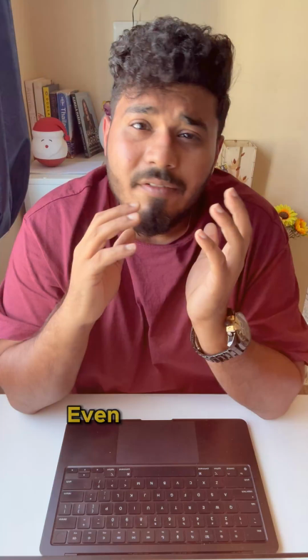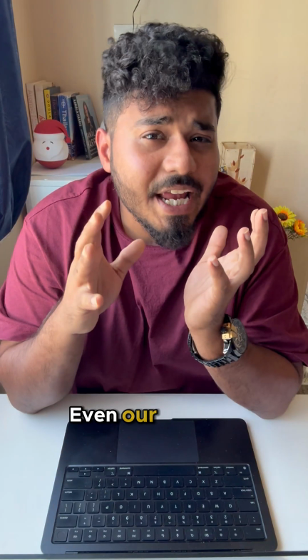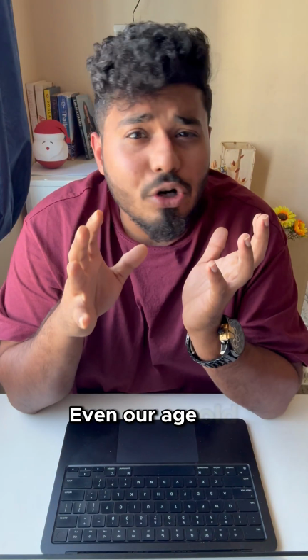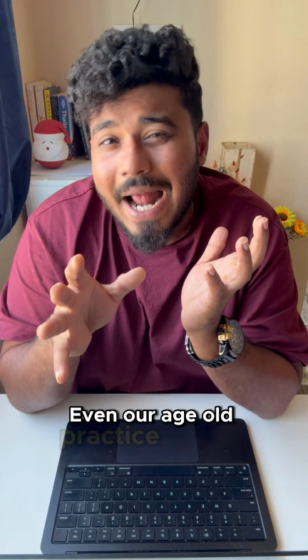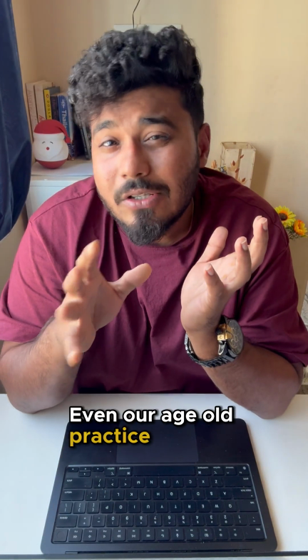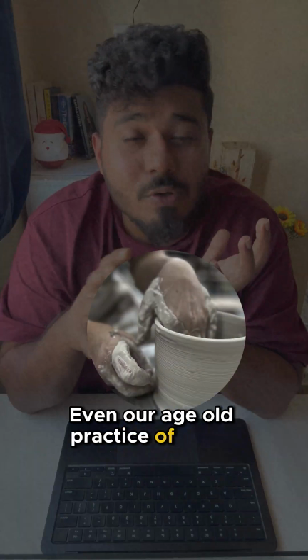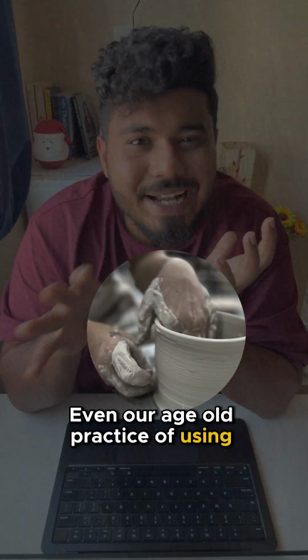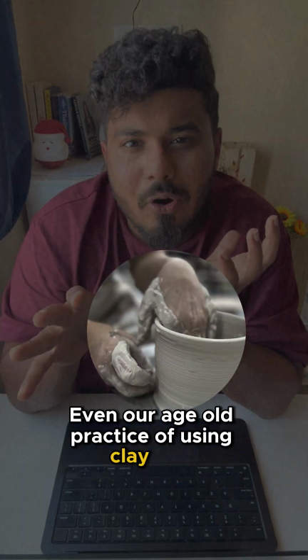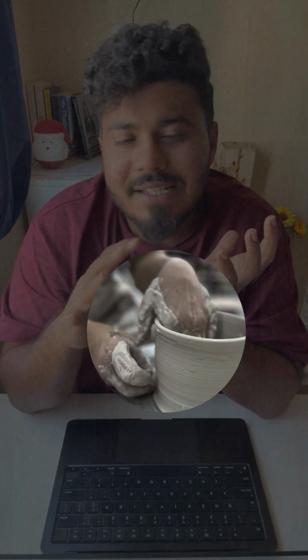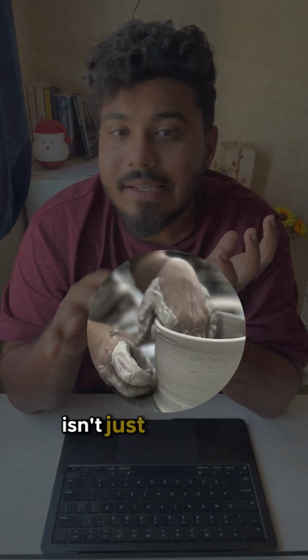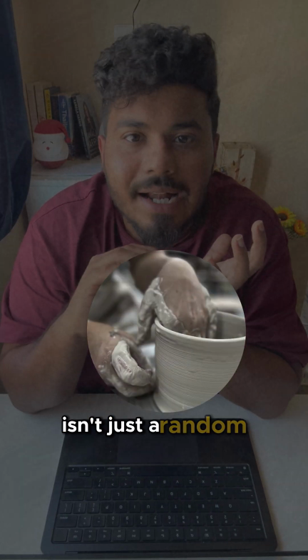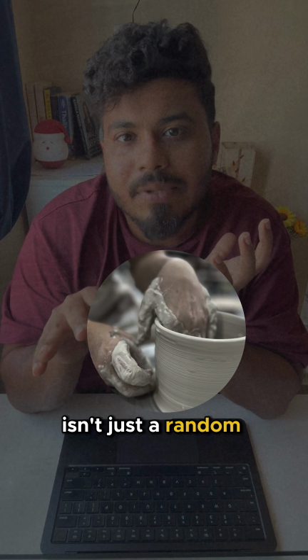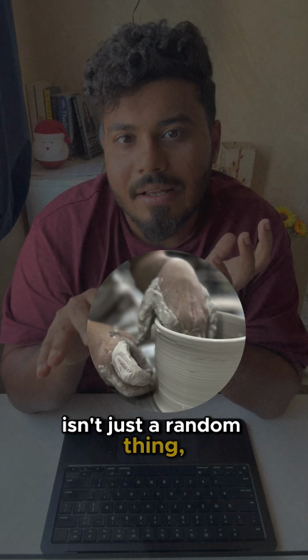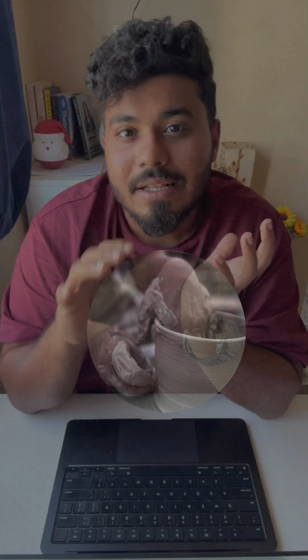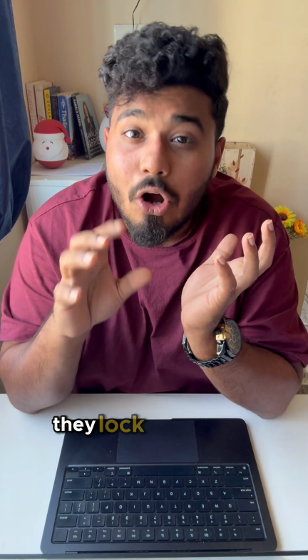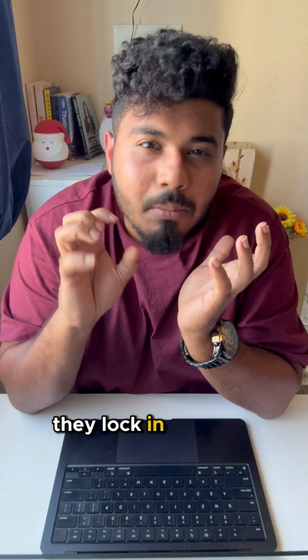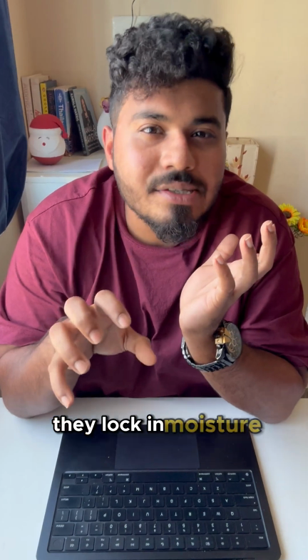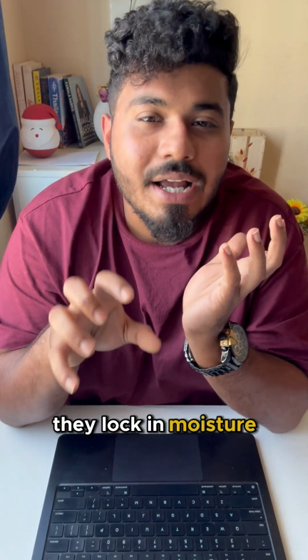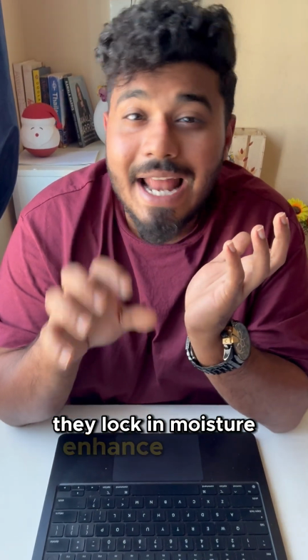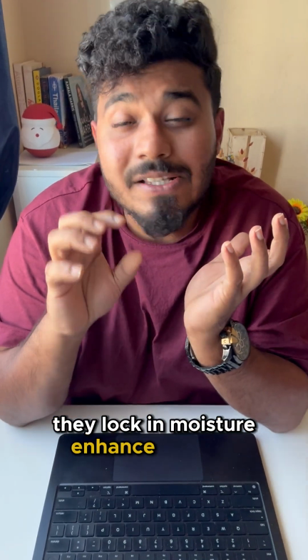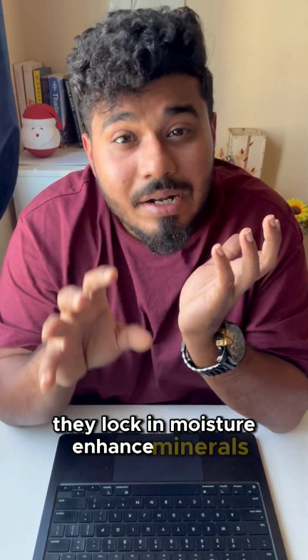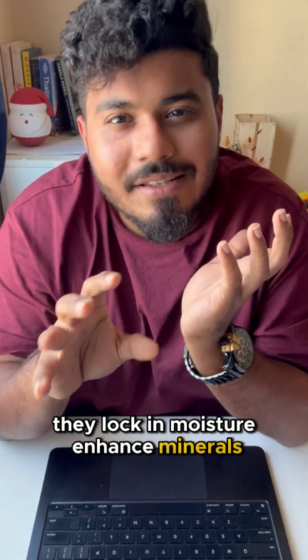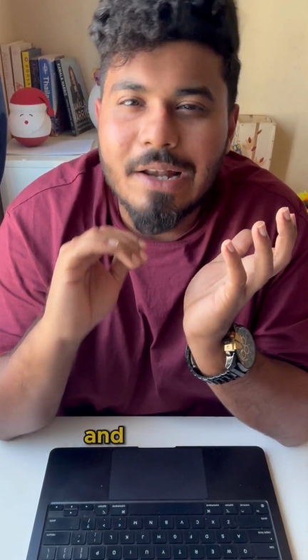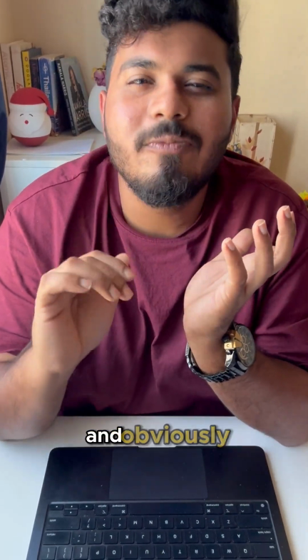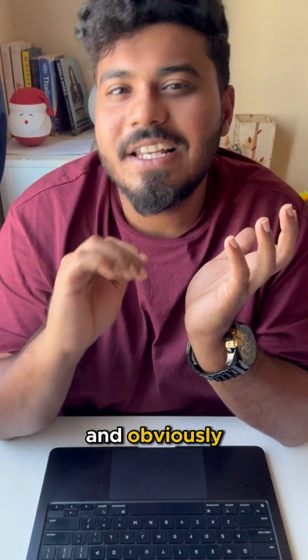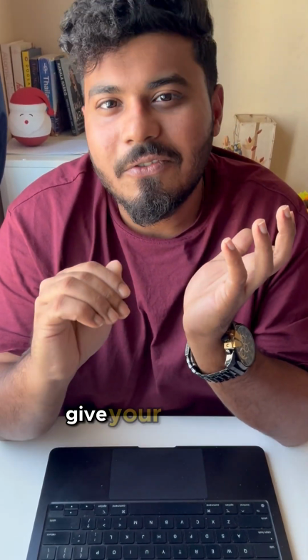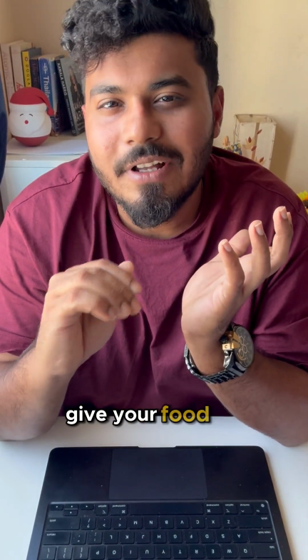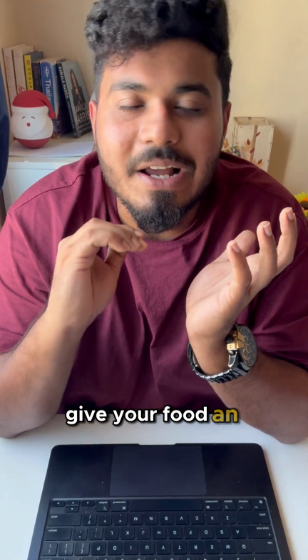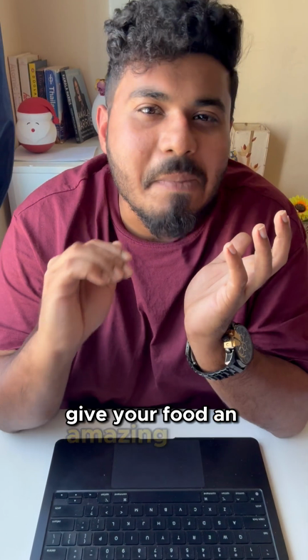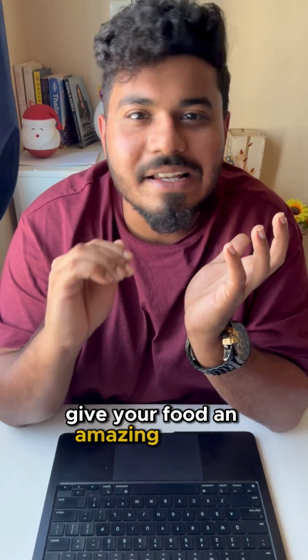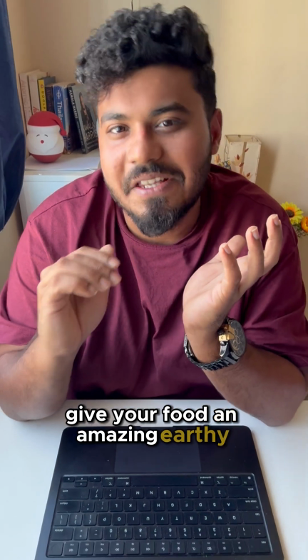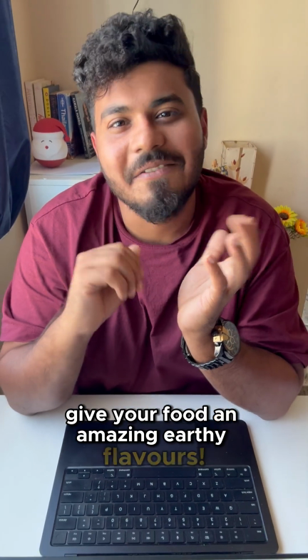Our age-old practice of using clay pots isn't just a random thing. They lock in moisture, enhance minerals, and obviously give your food an amazing earthy flavor.